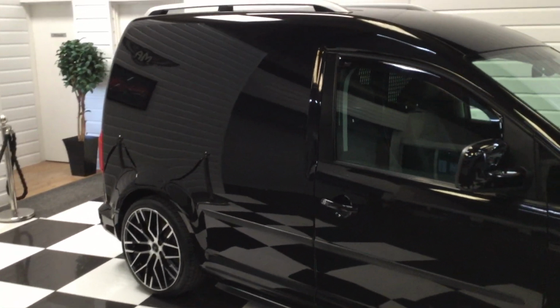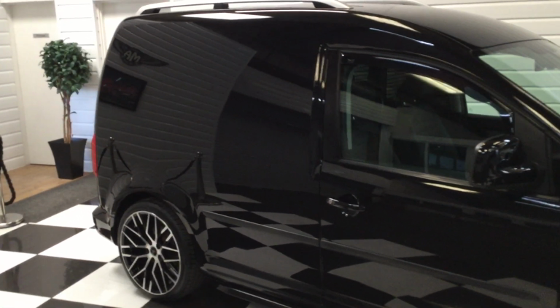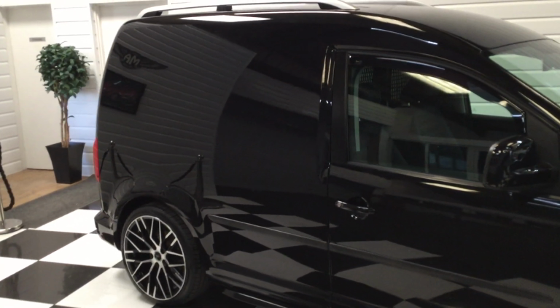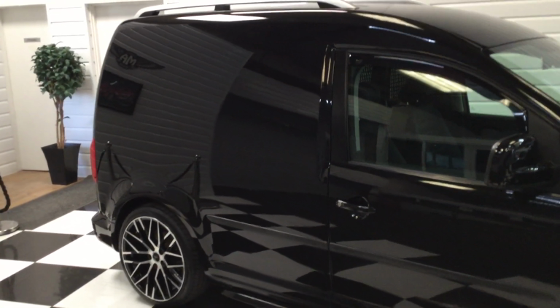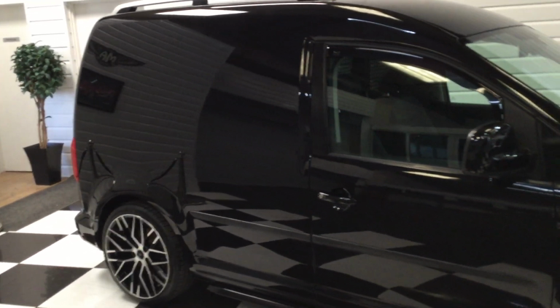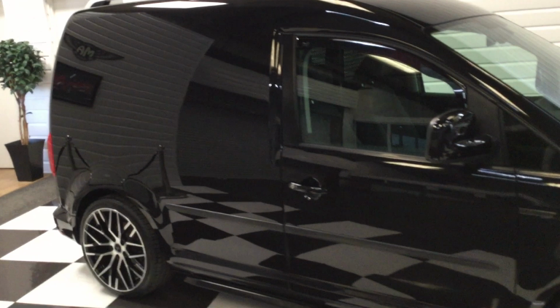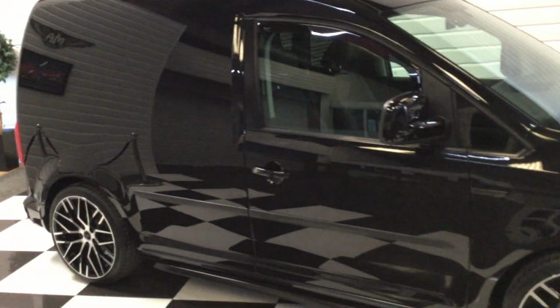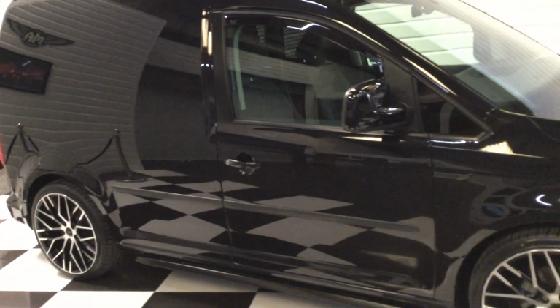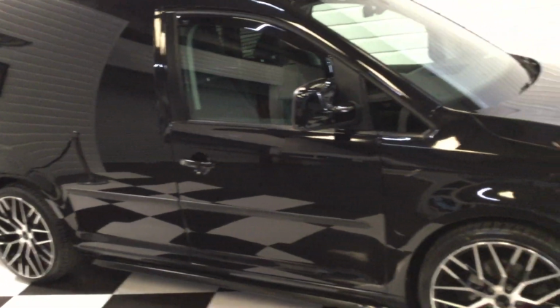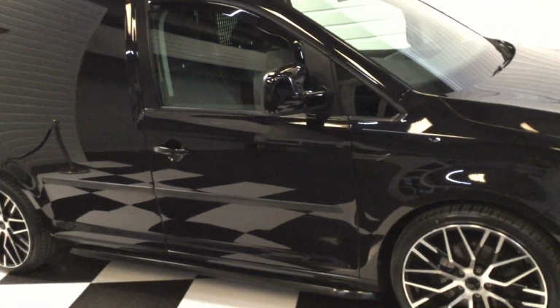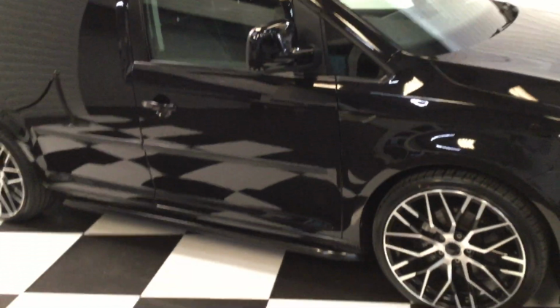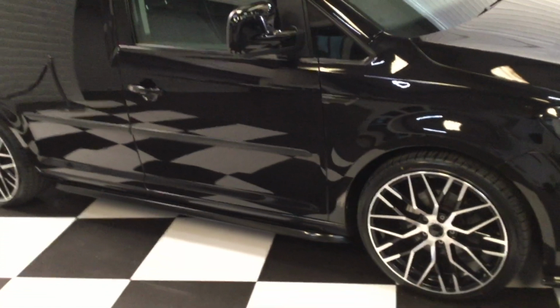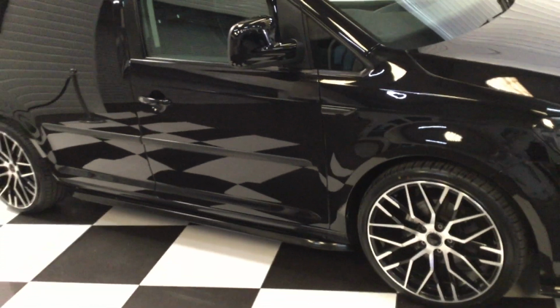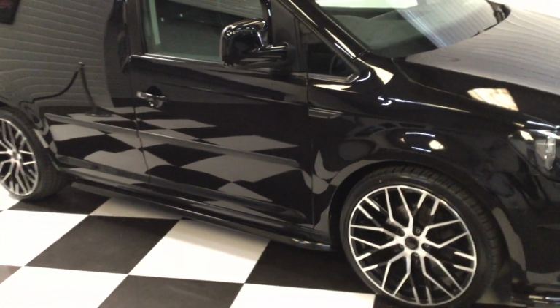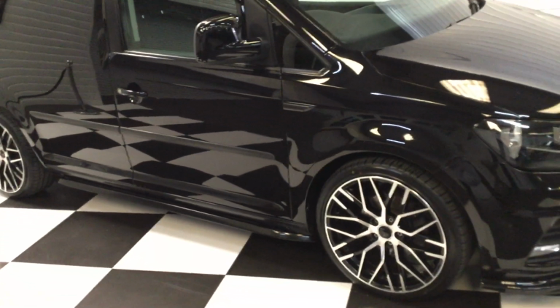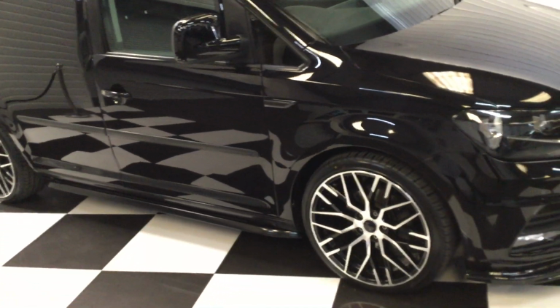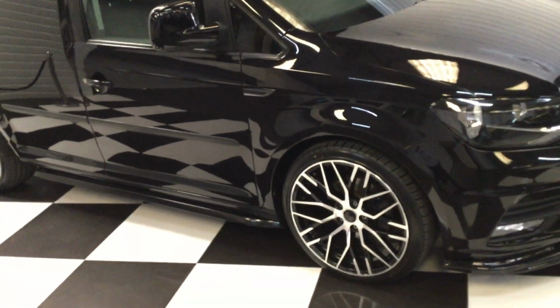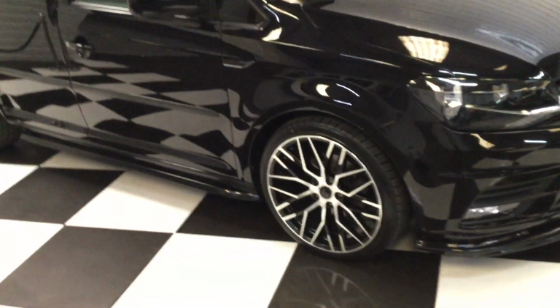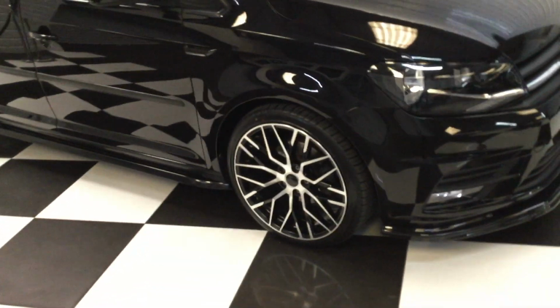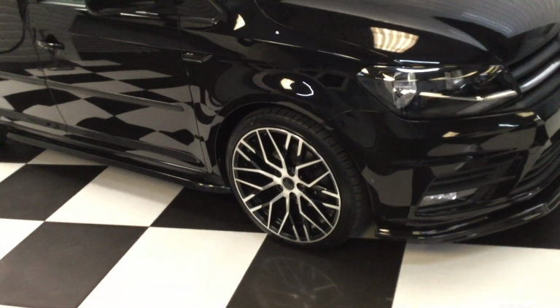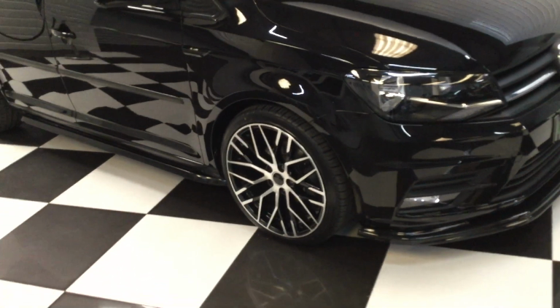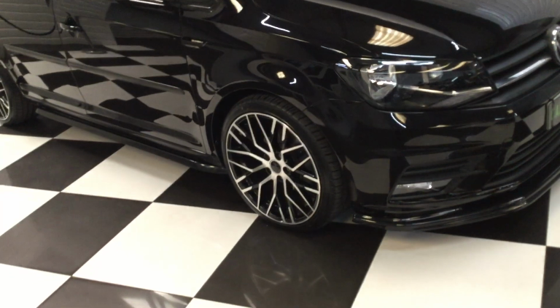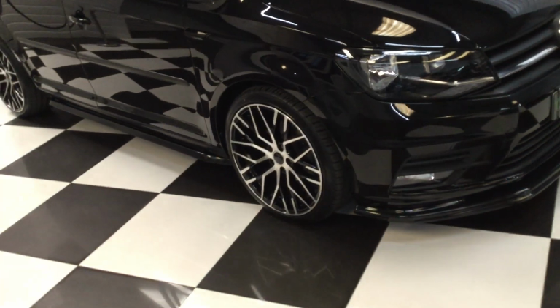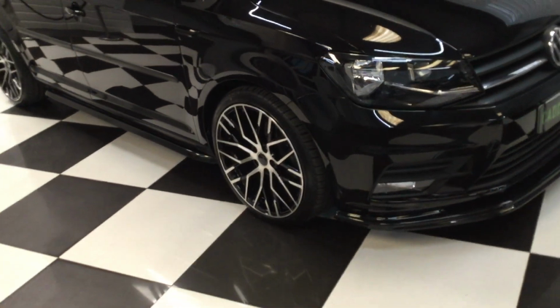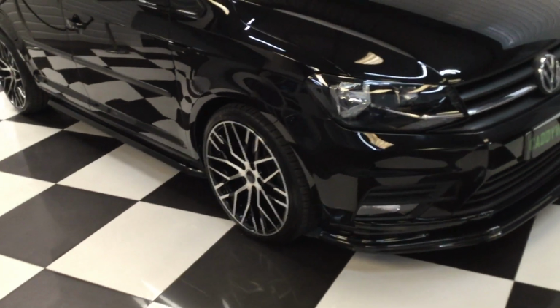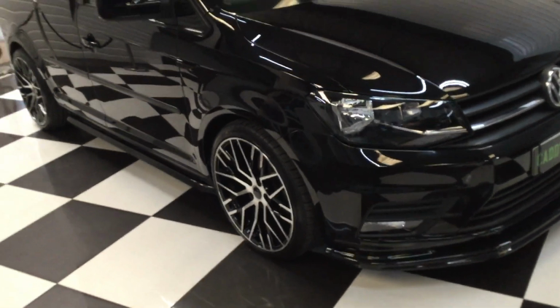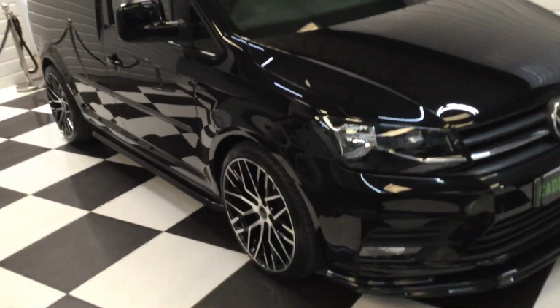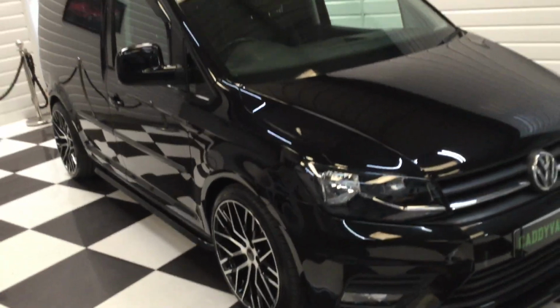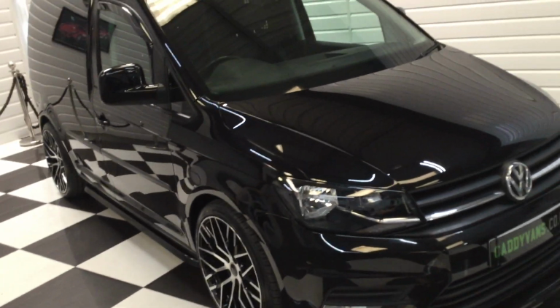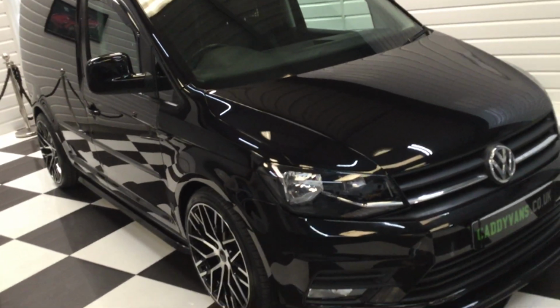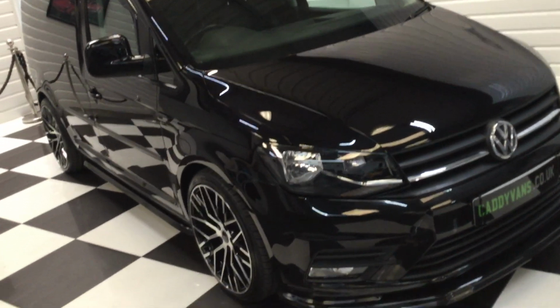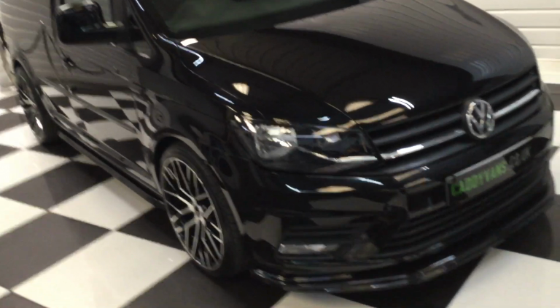She used to use this for taking her dogs in, and she's had a window put in the side door. We've done the same on her new one, so that the little dogs can see outside. I'll show you that in a minute.